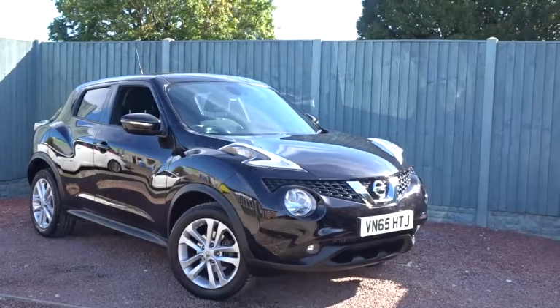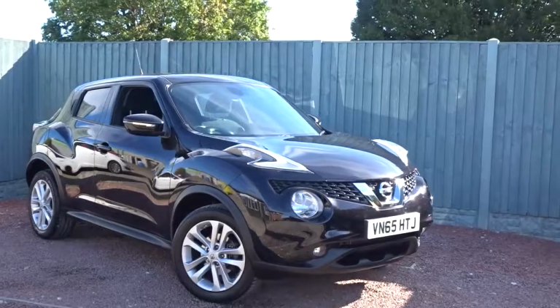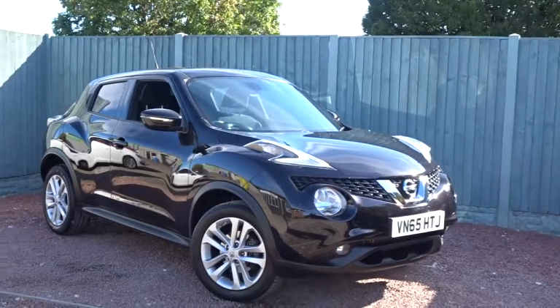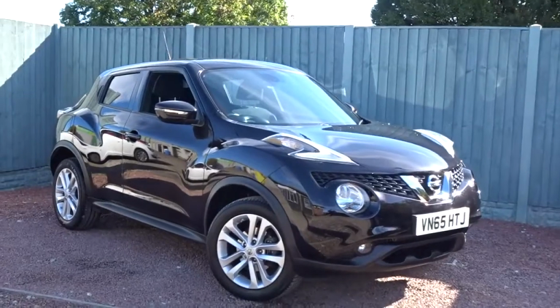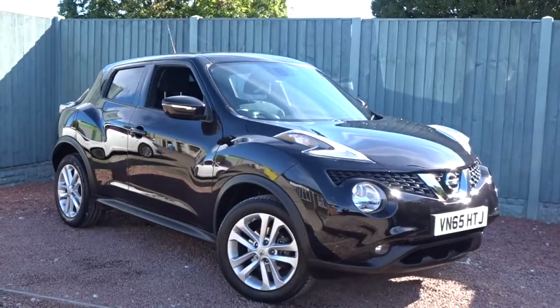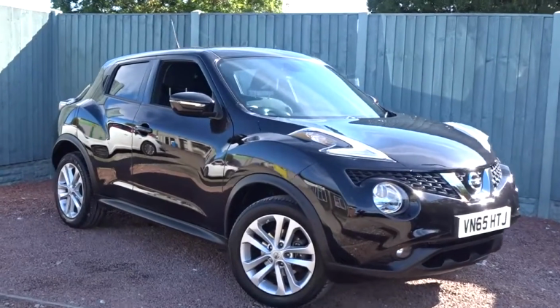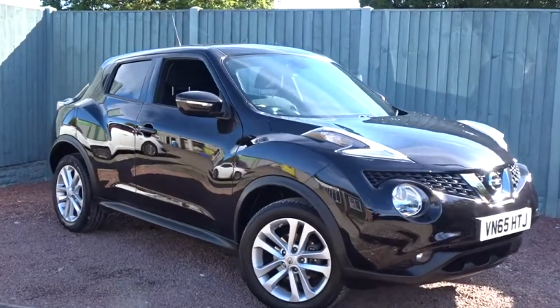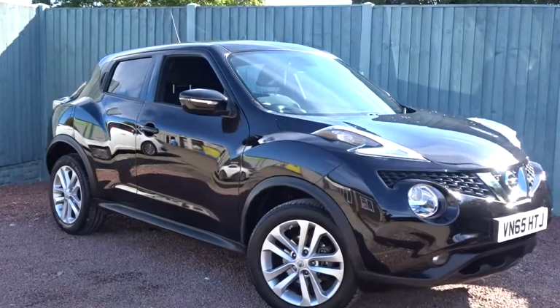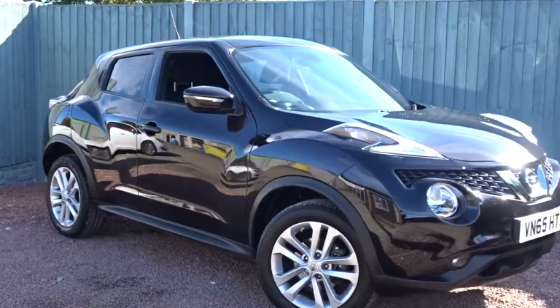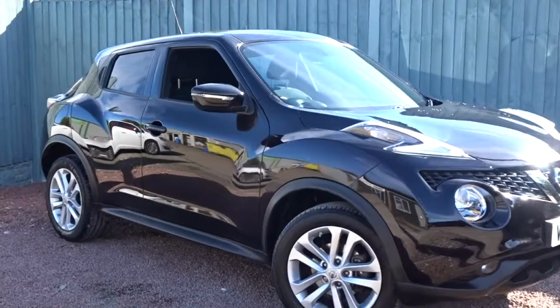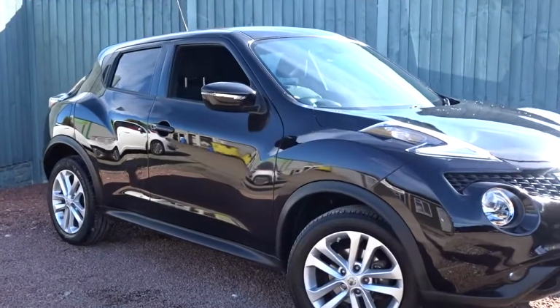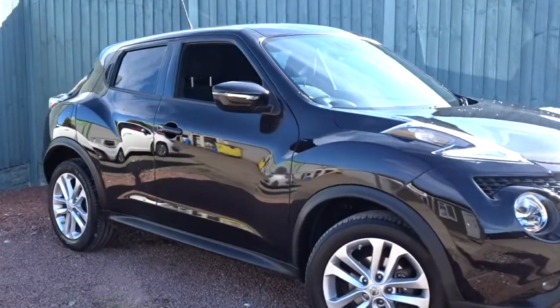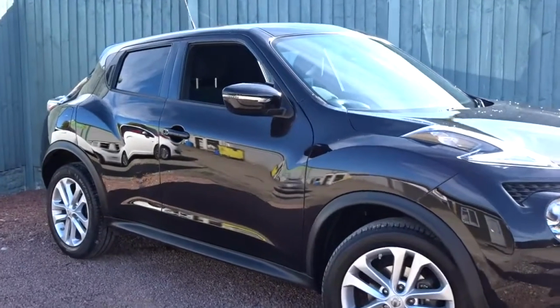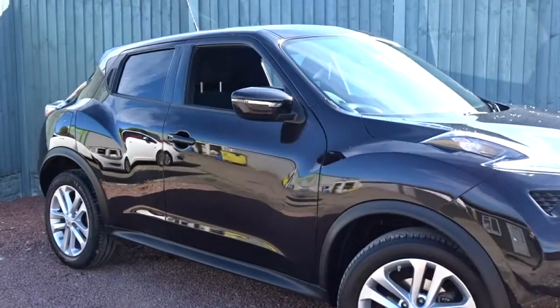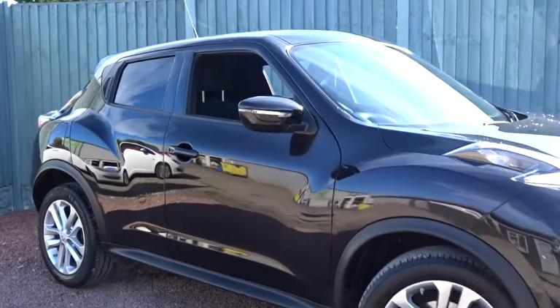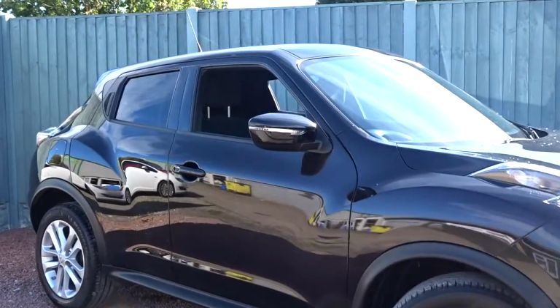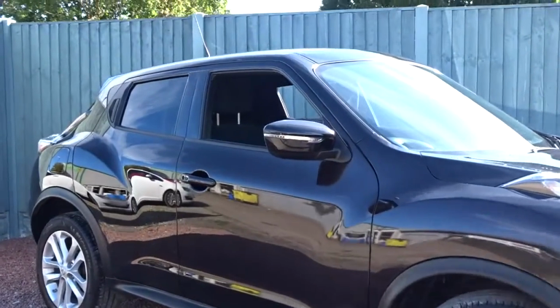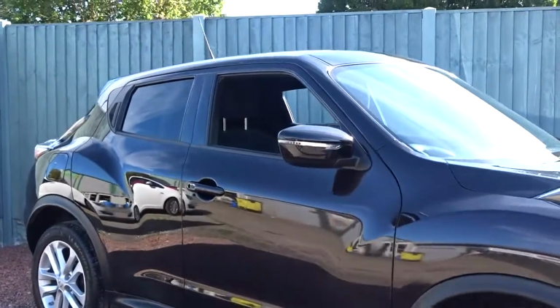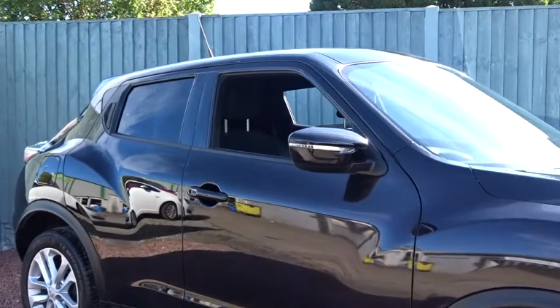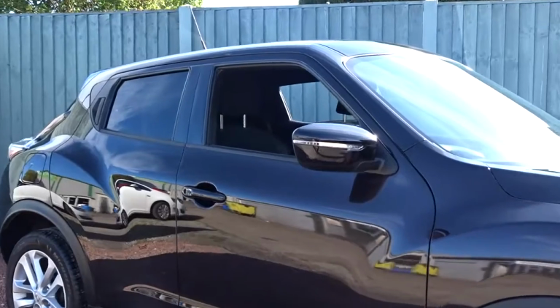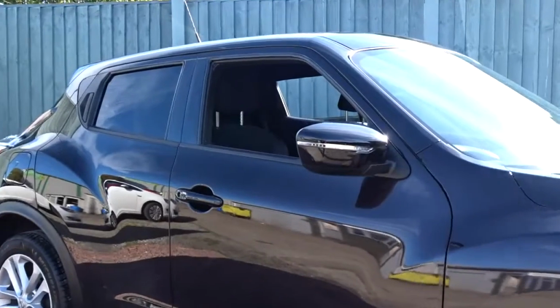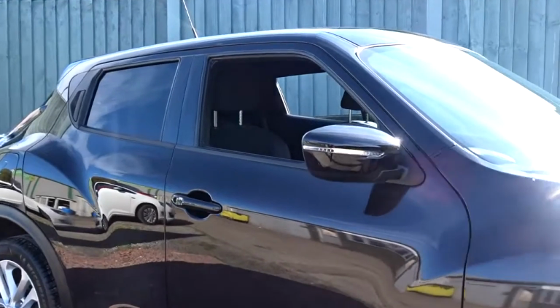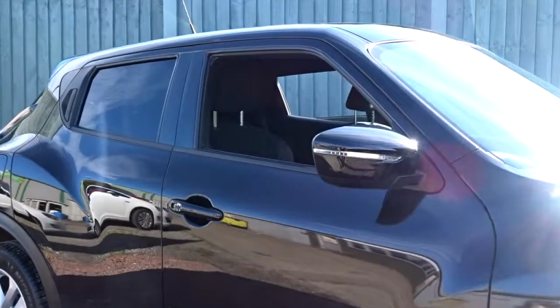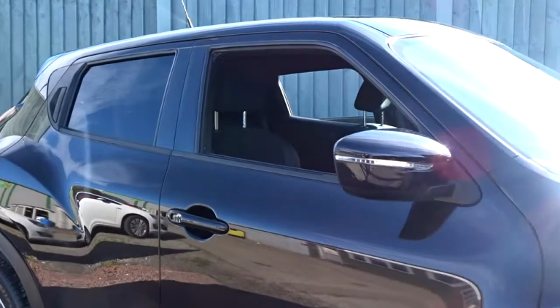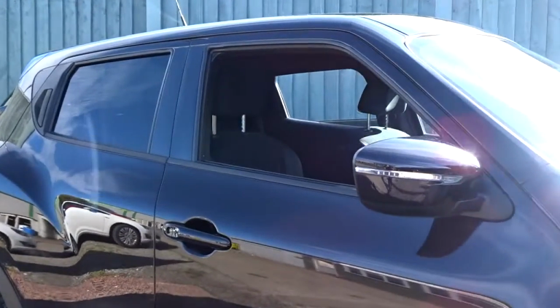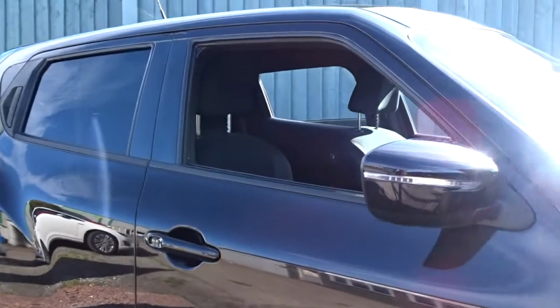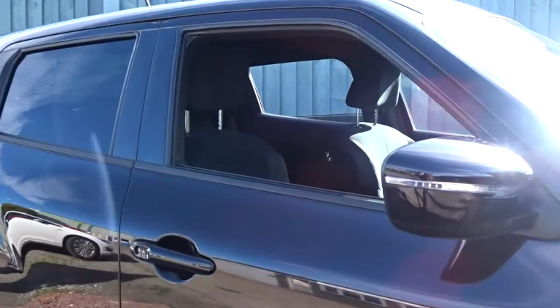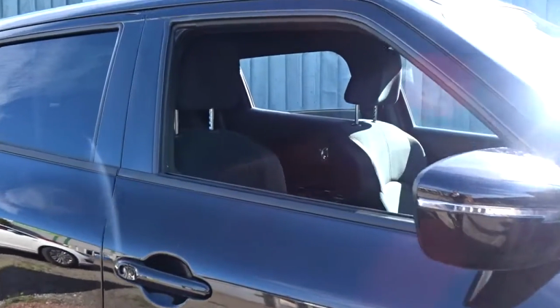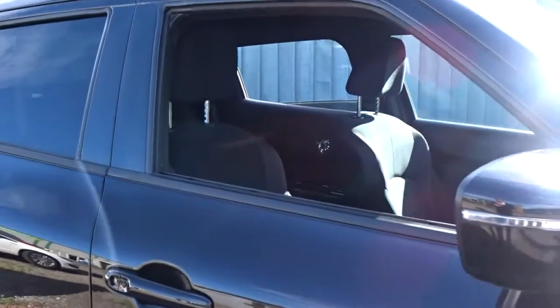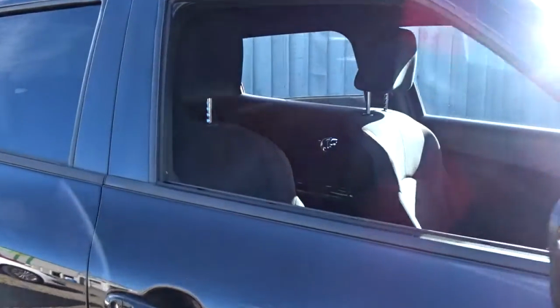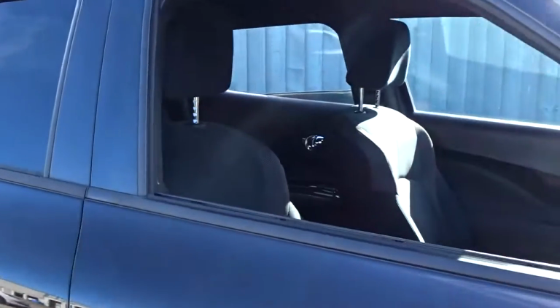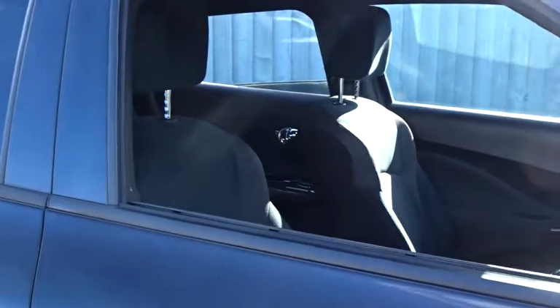Here today at Pentagon, an absolutely outstanding example of the Nissan Juke N-Tec, powered by a 1.2 litre petrol engine. It's a five-door SUV.